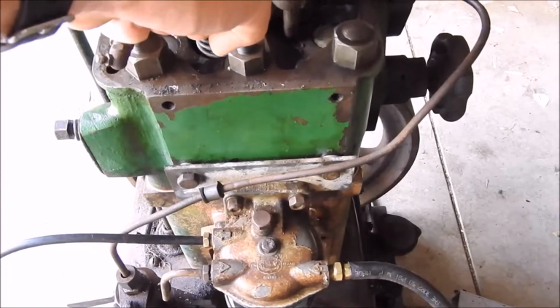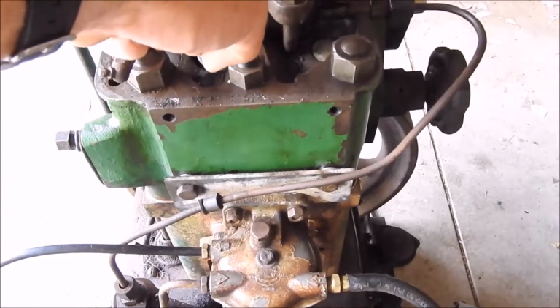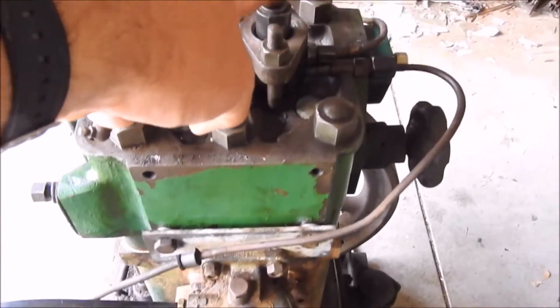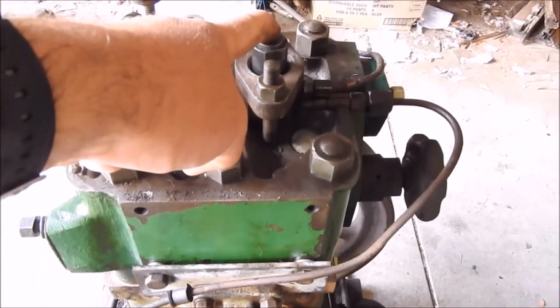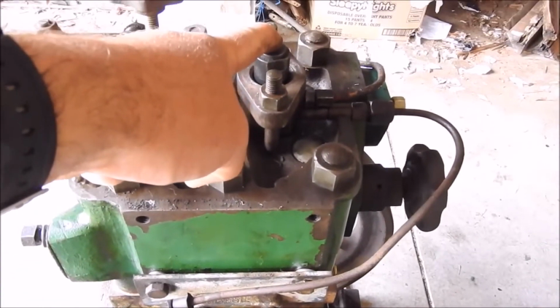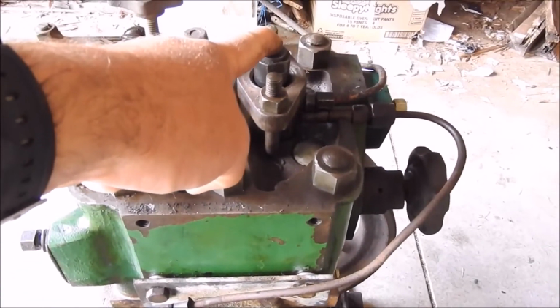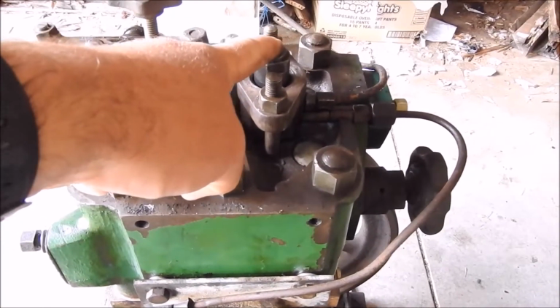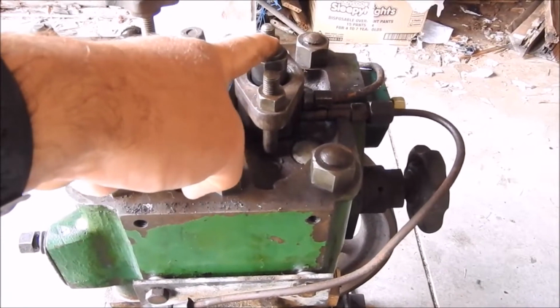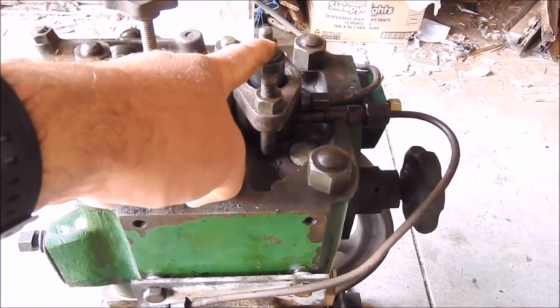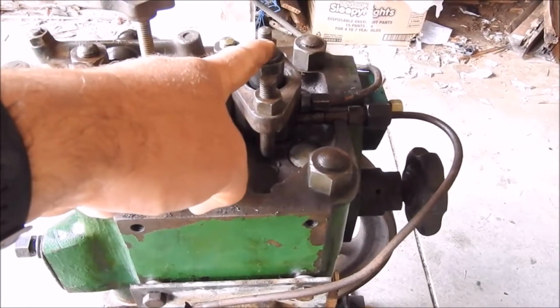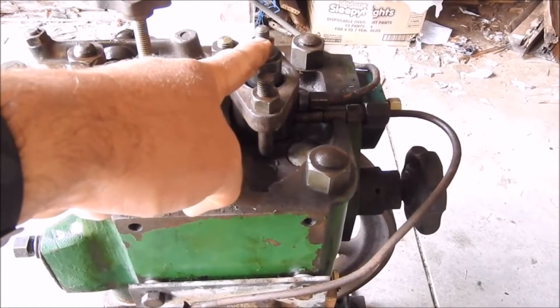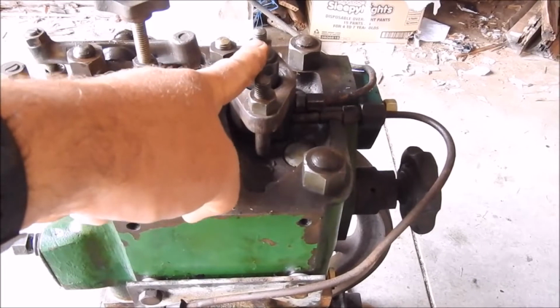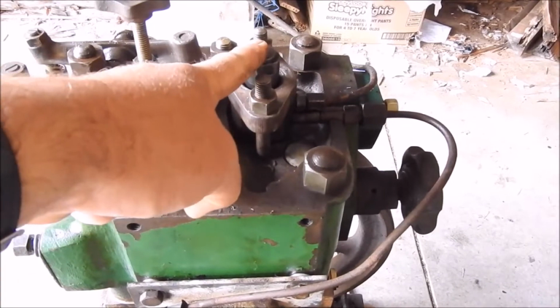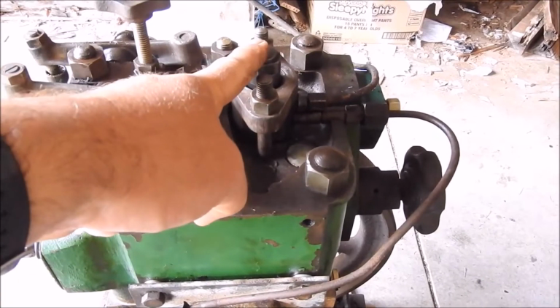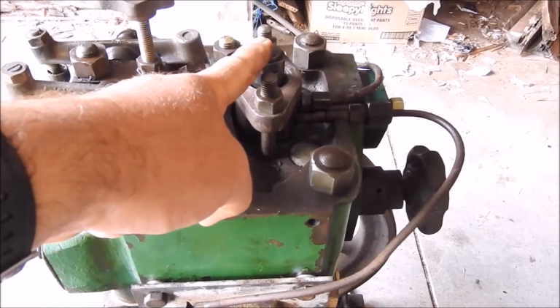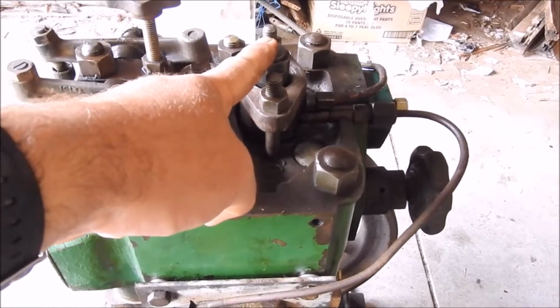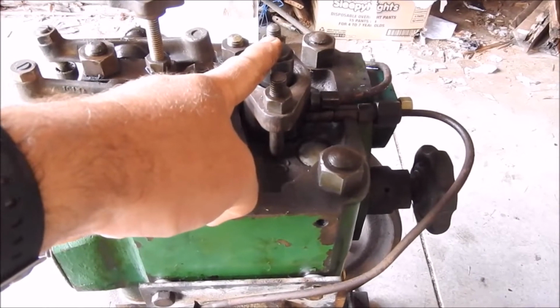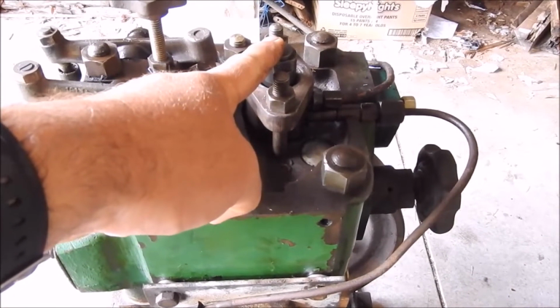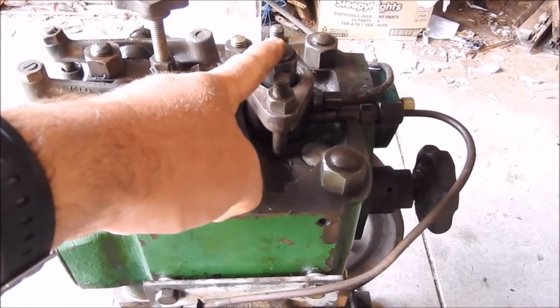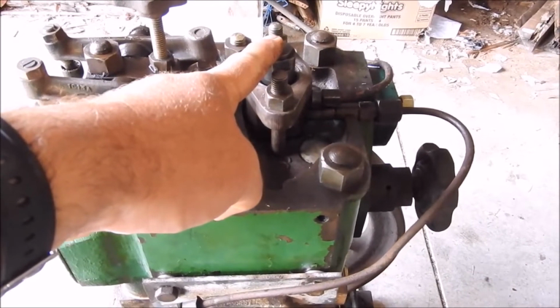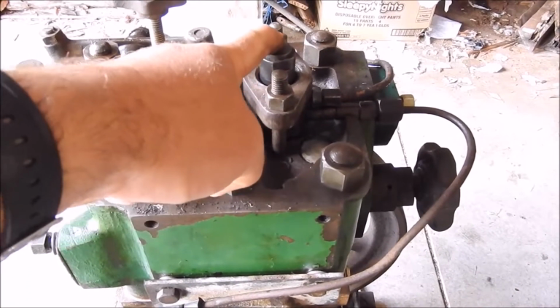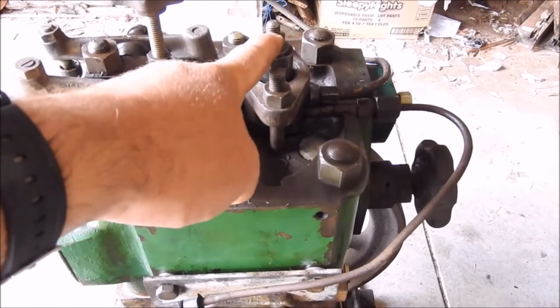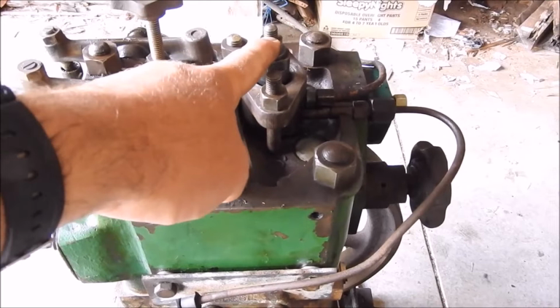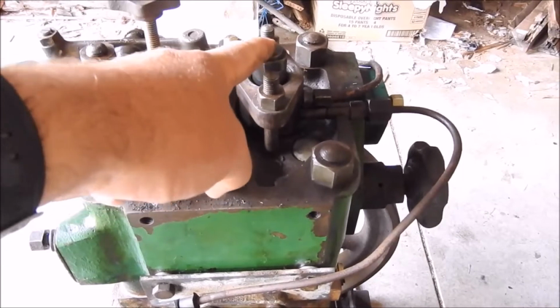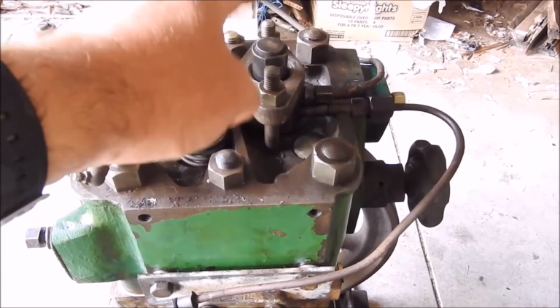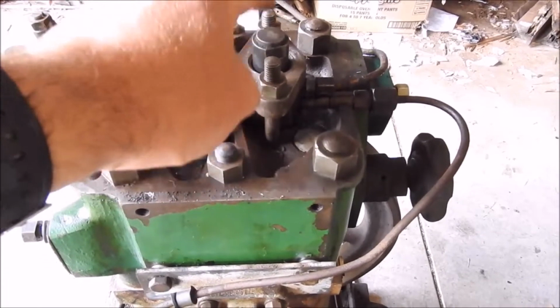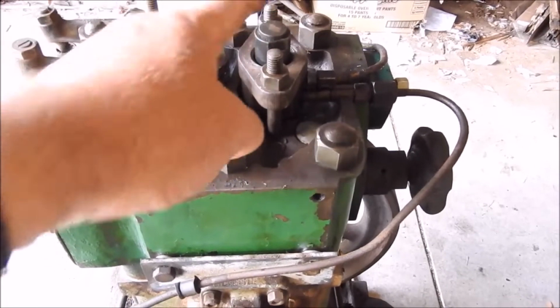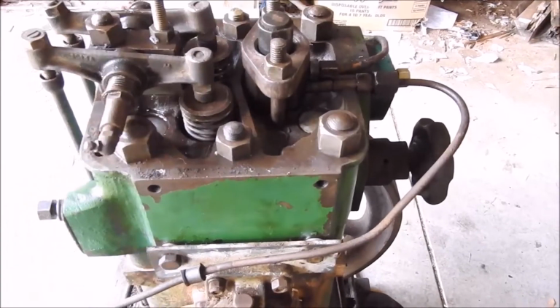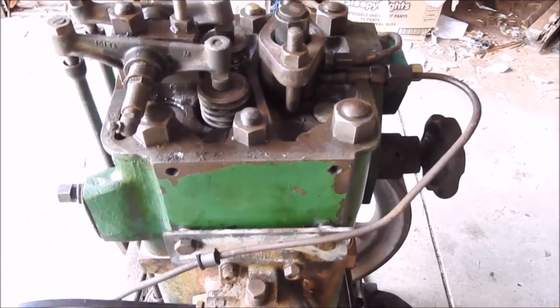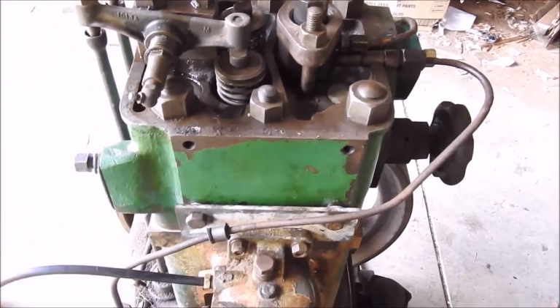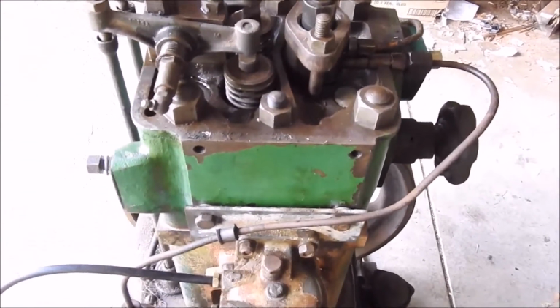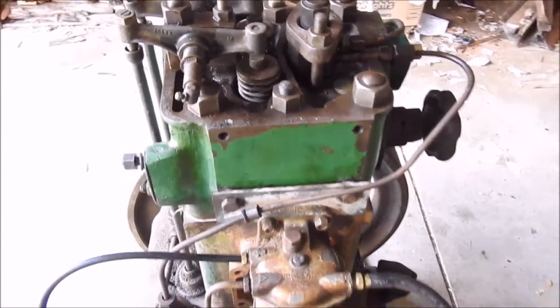The injector pressure setting was 500 pounds short of where it should have been. These only run at about 1800 pounds from memory, and it was about 500 down. So unless they had adjusted the speed or something on it, that's a significant shortfall.